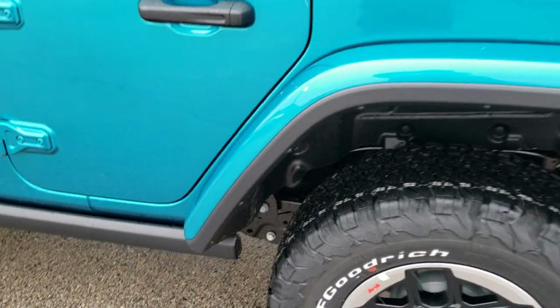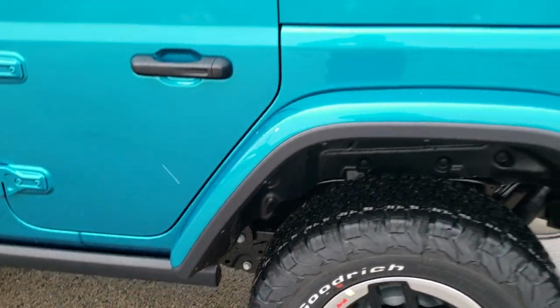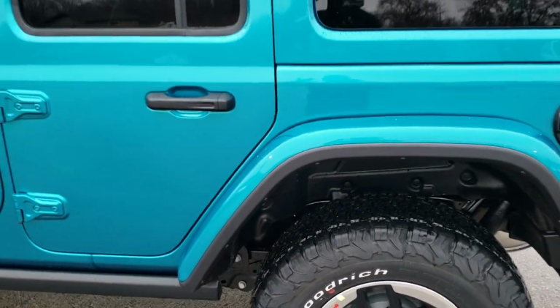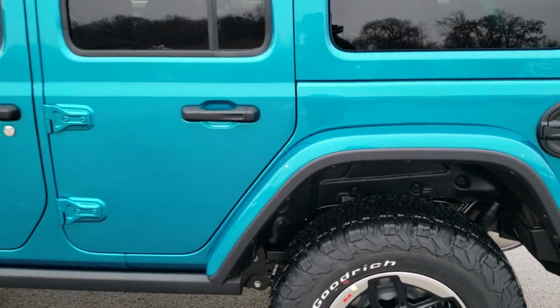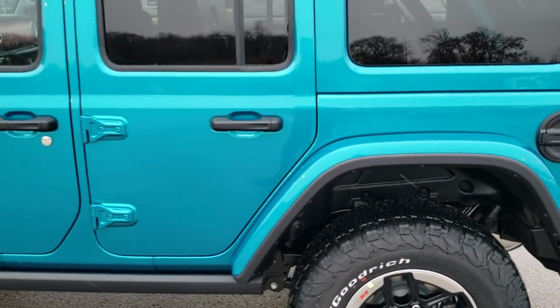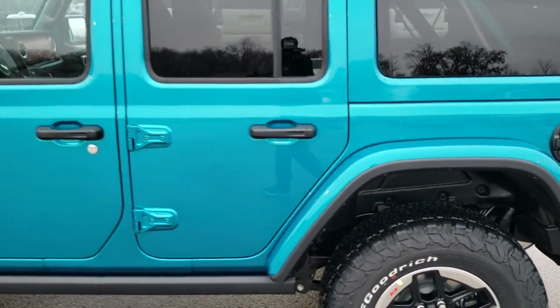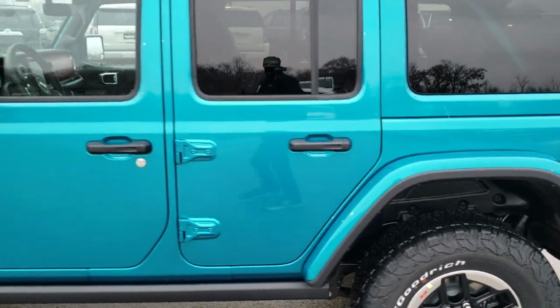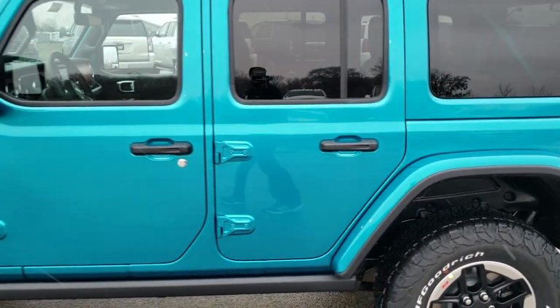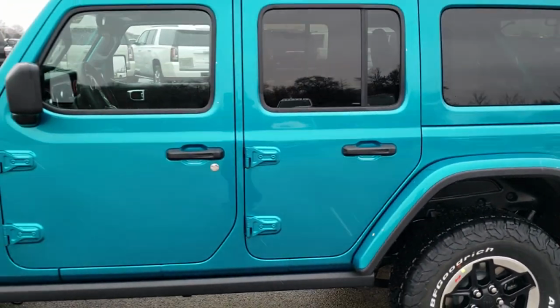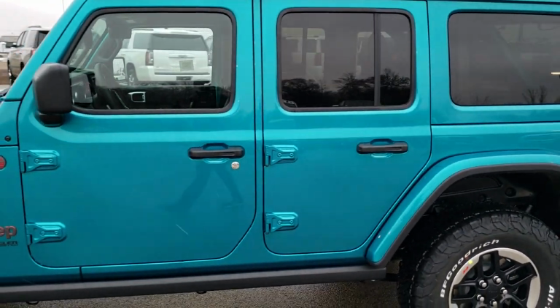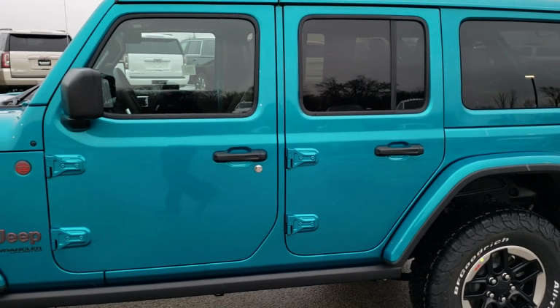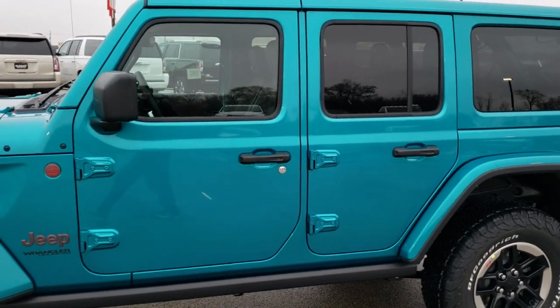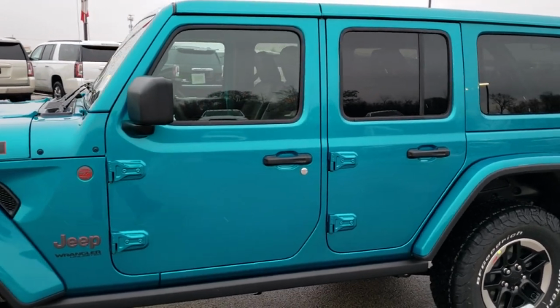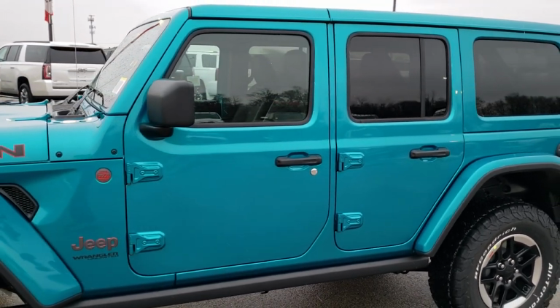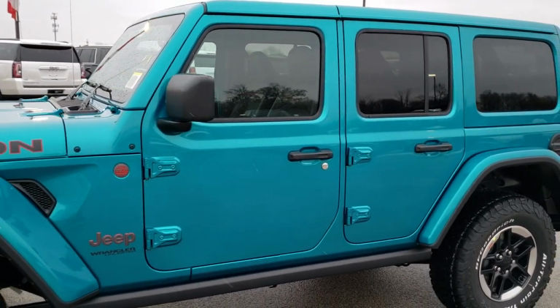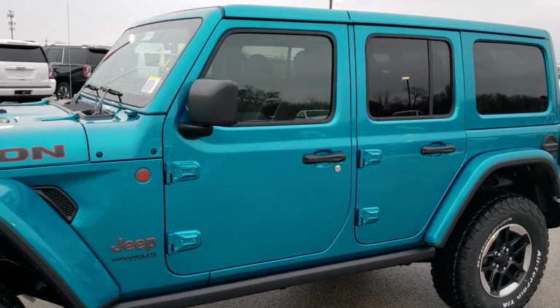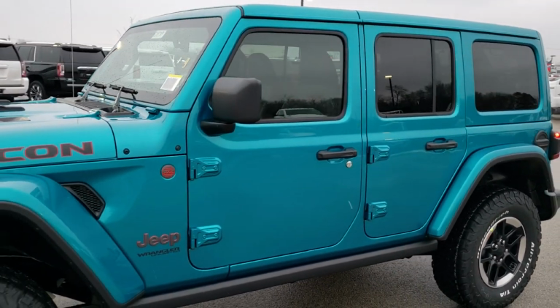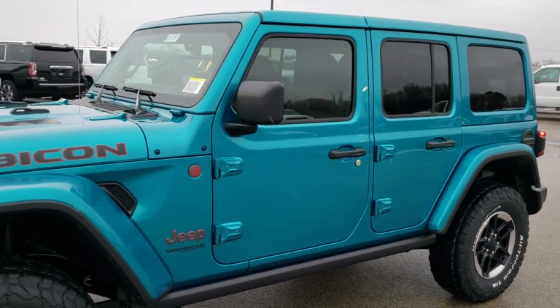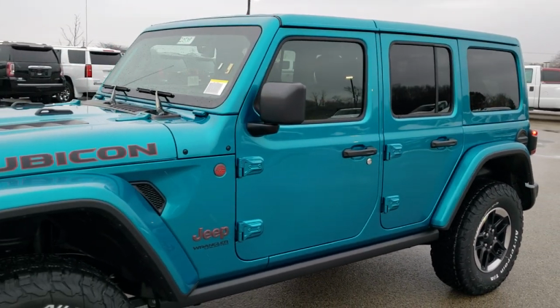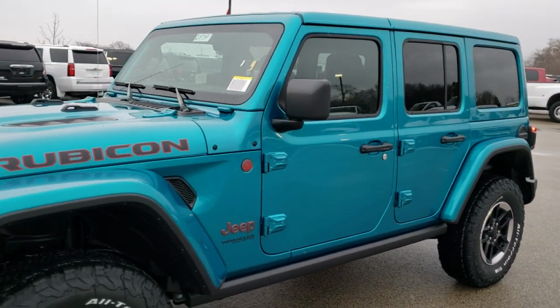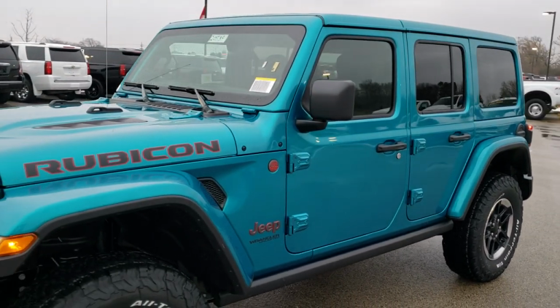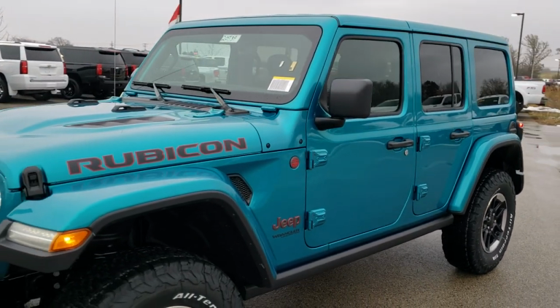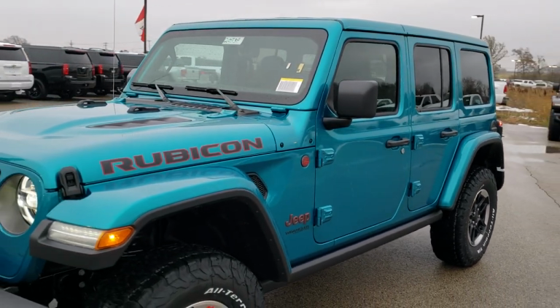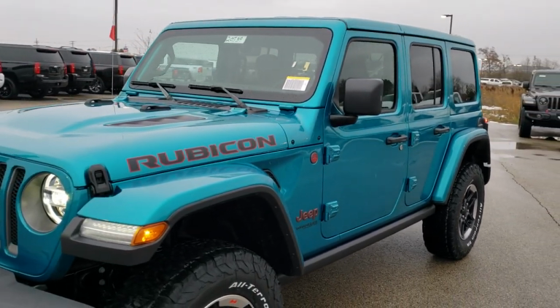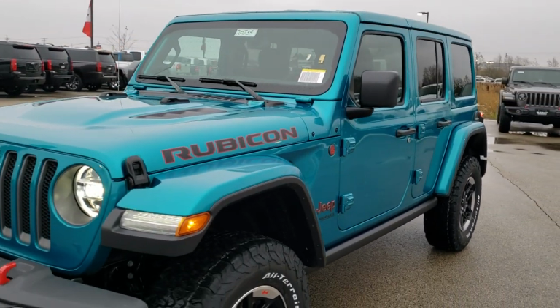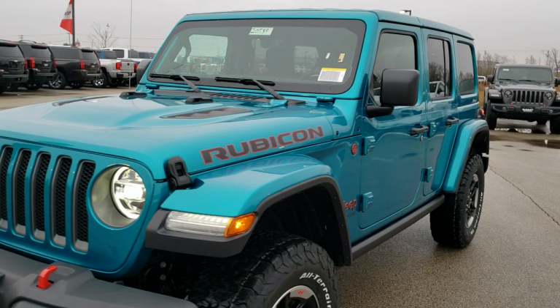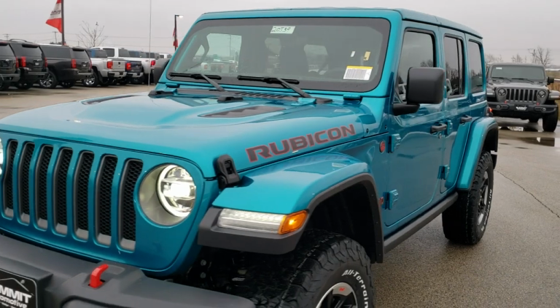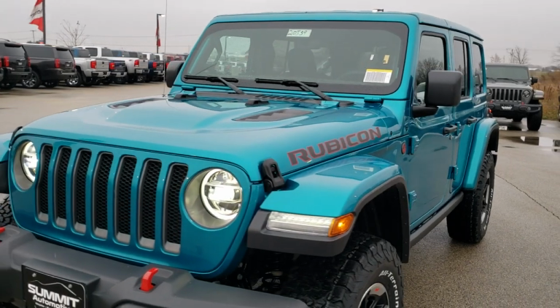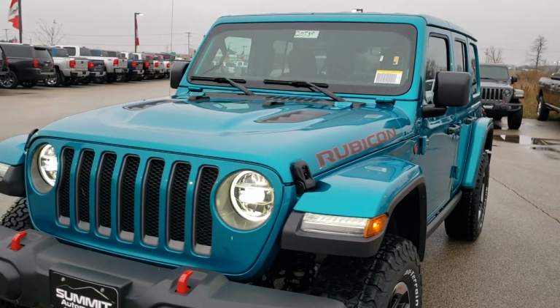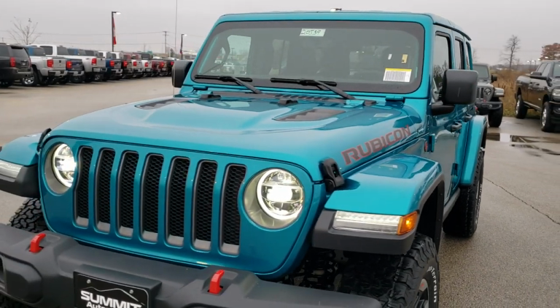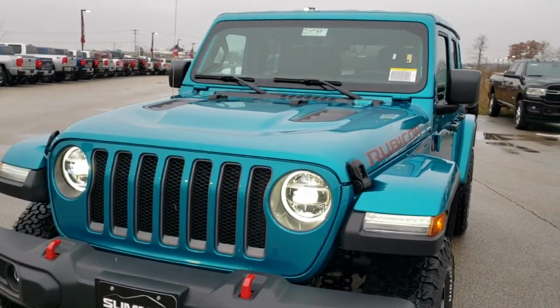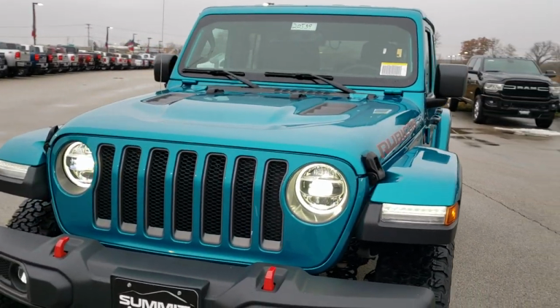We're going to do one more quick walk-around. I'd personally like to thank you for checking out the video today, and hopefully from this HD video you will have gotten a really good idea of the bikini color and learned a little bit about the Rubicon in general.